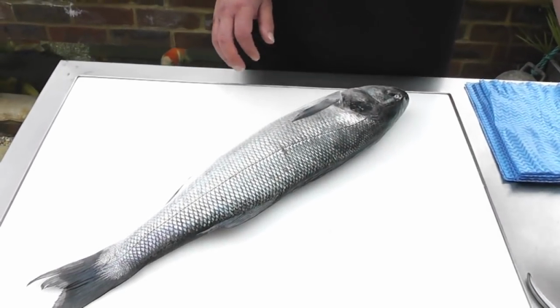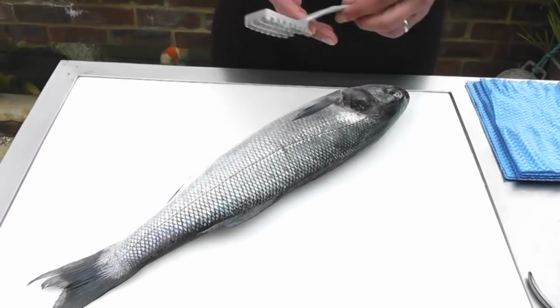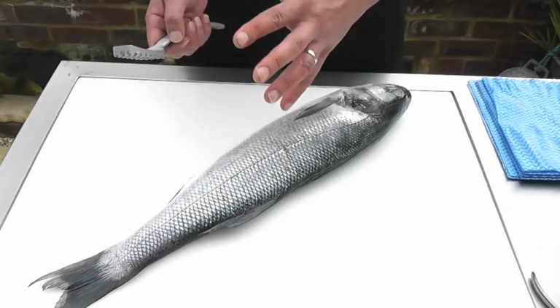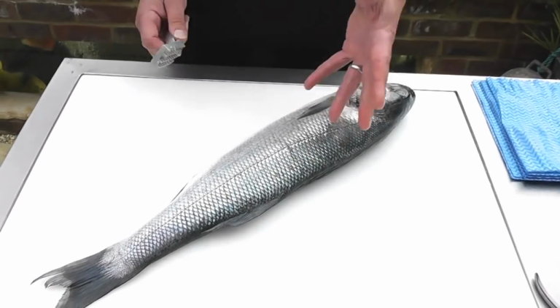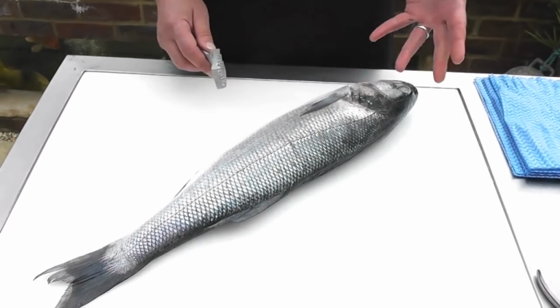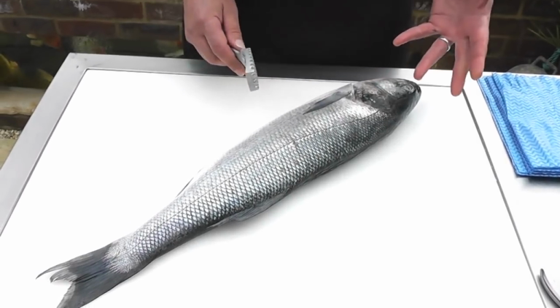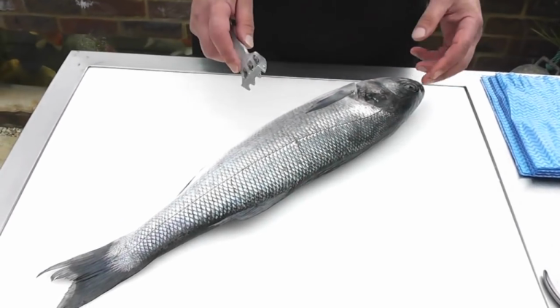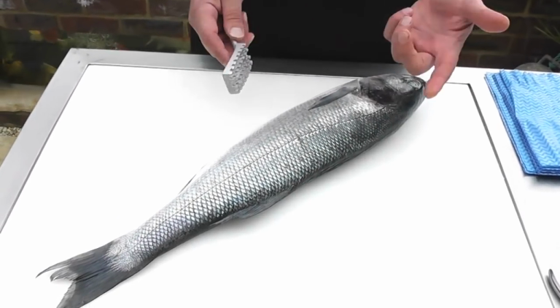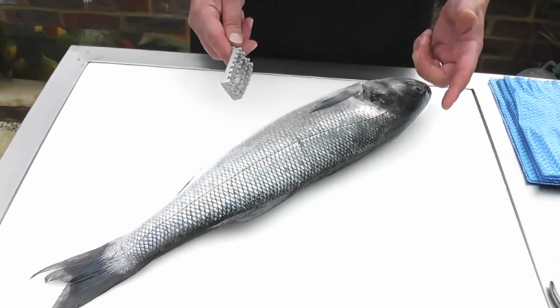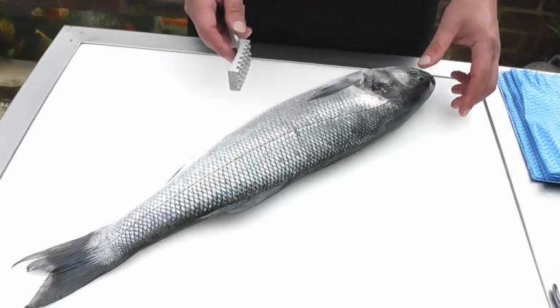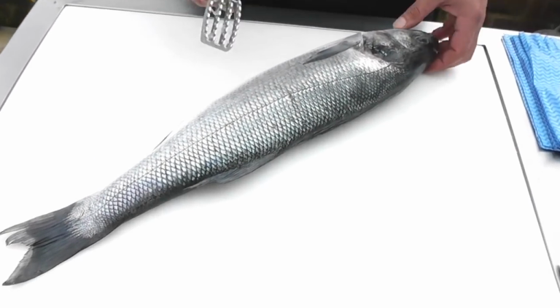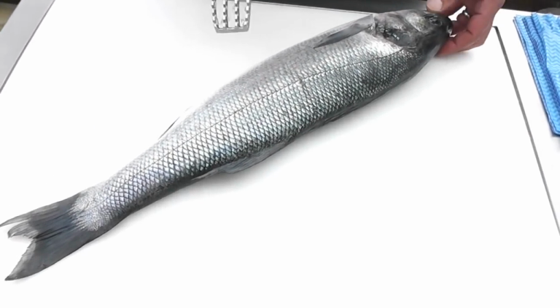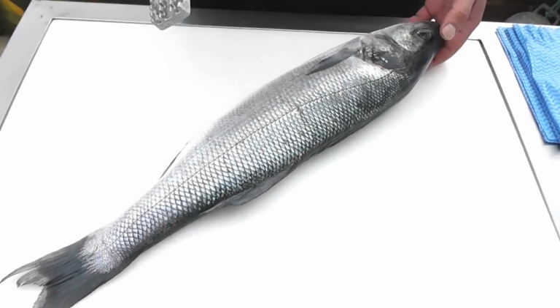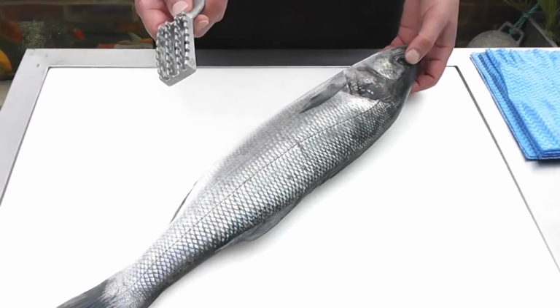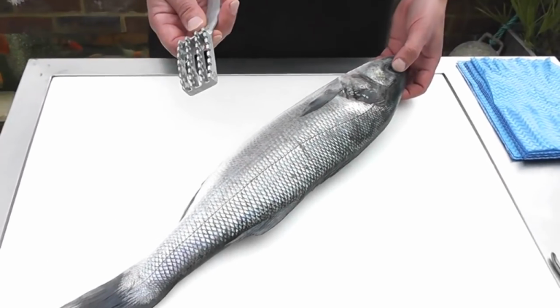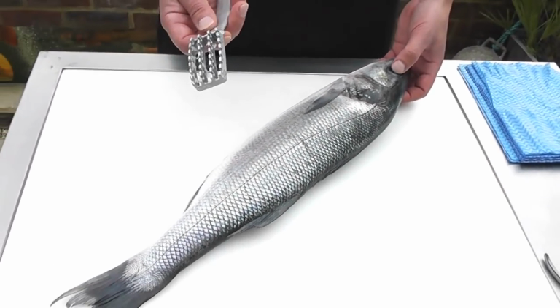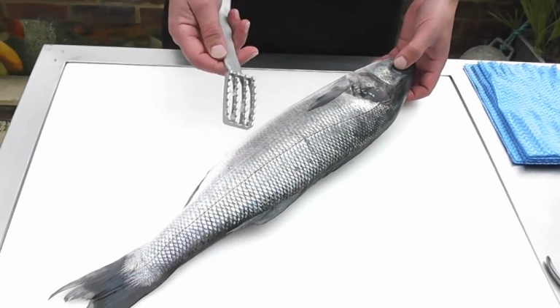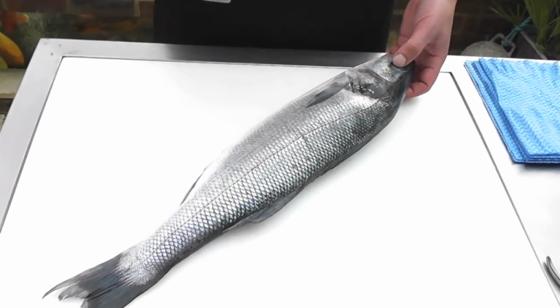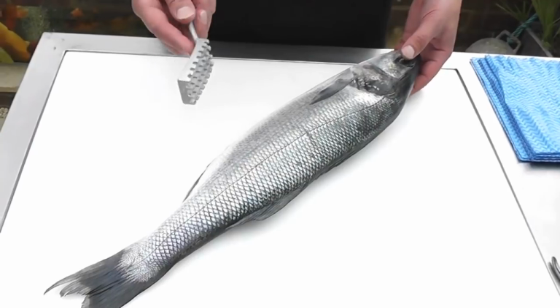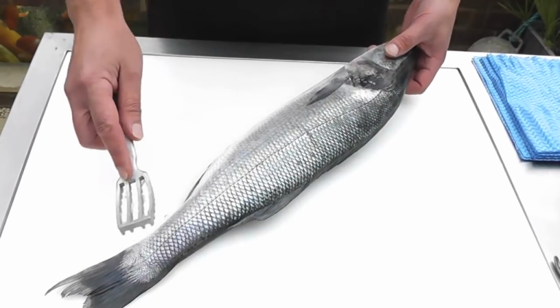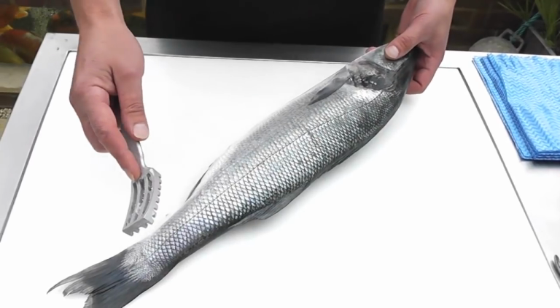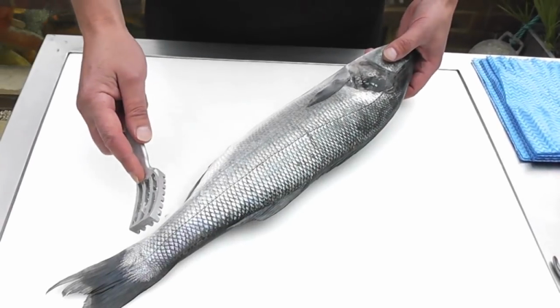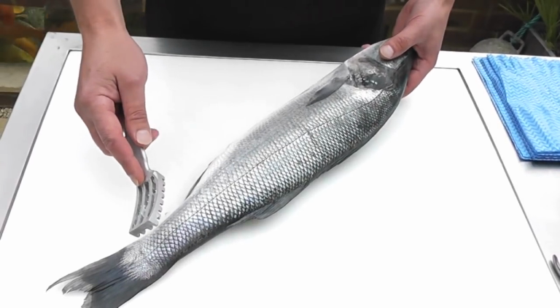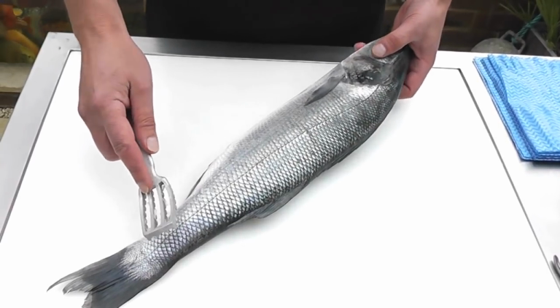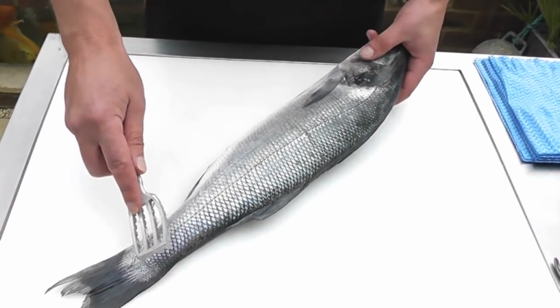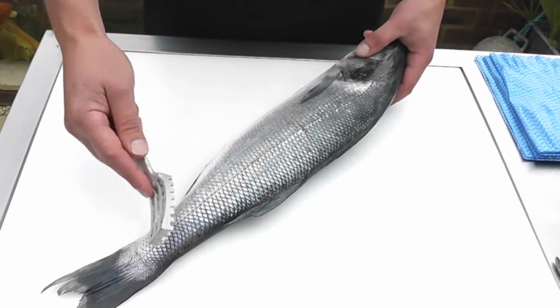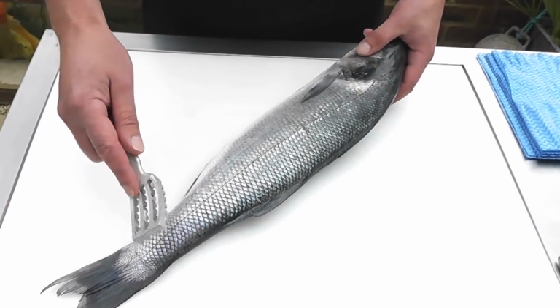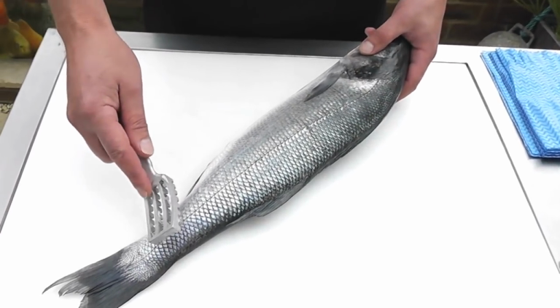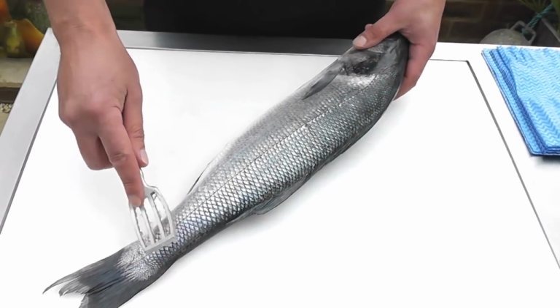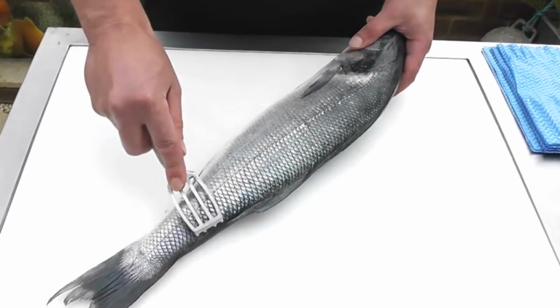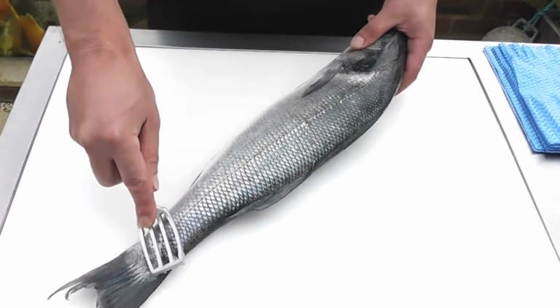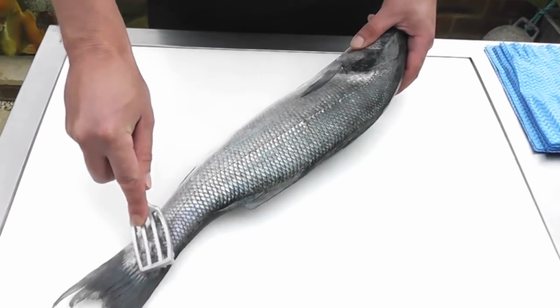The first thing we need to do before we actually fillet the fish is to remove the scales, and to do this I'm going to use a scaler. If you're at home you can use a spoon or a butter knife — just make sure it's a blunt piece of equipment.